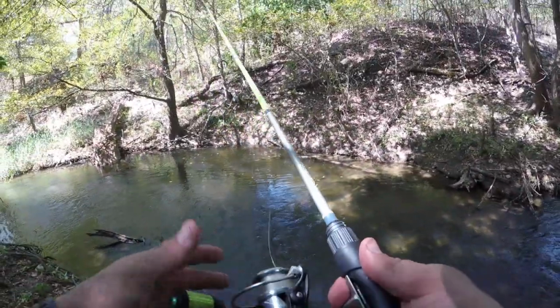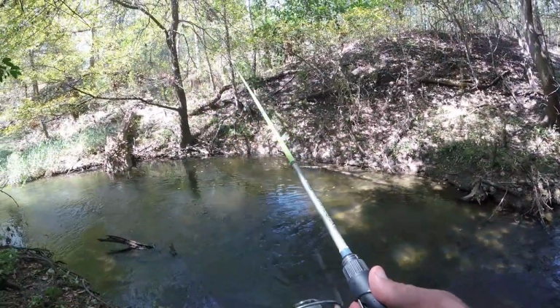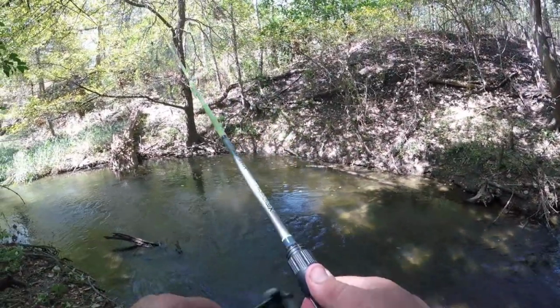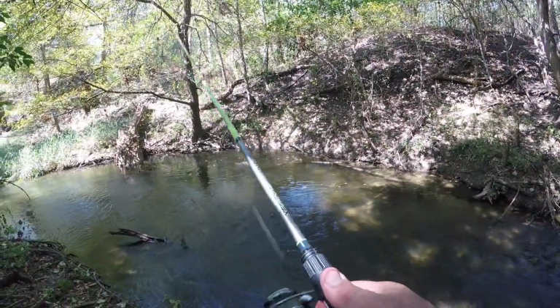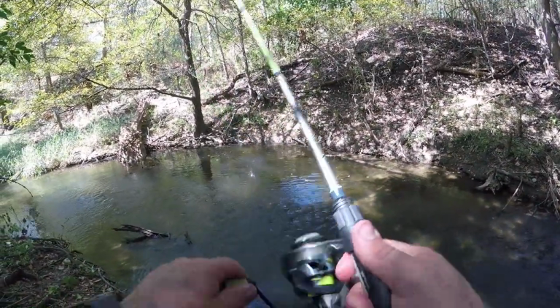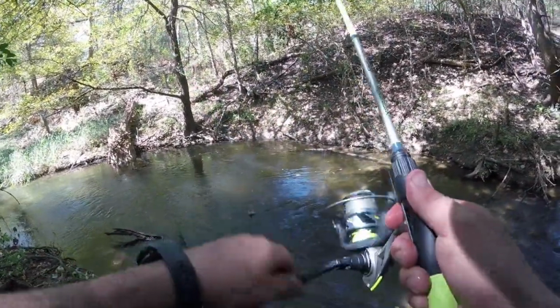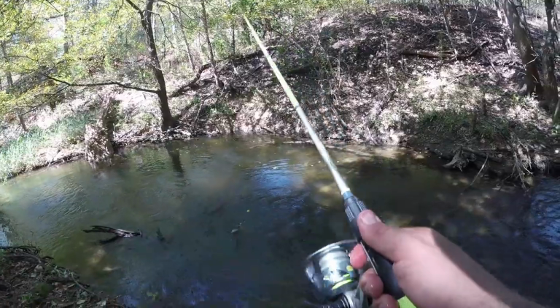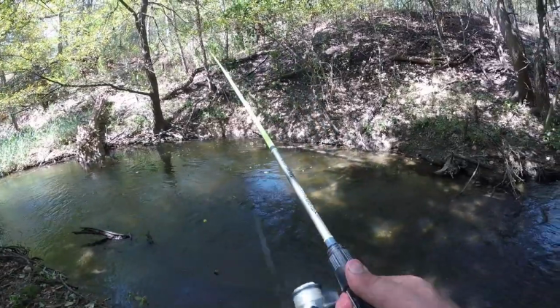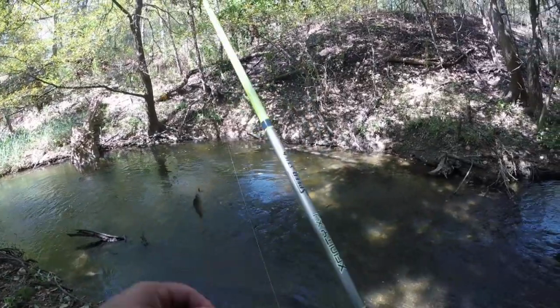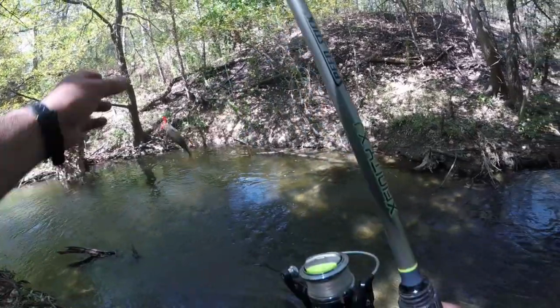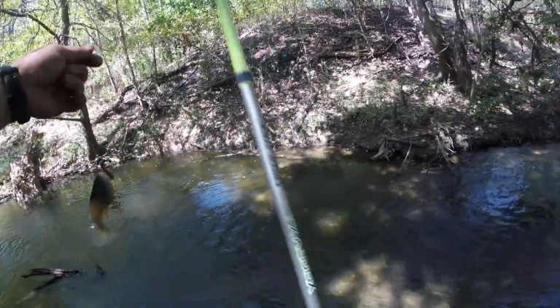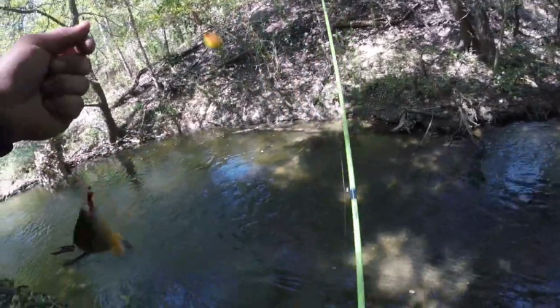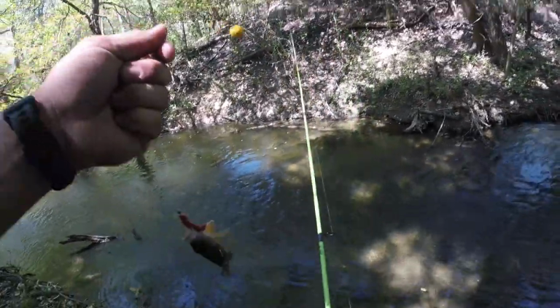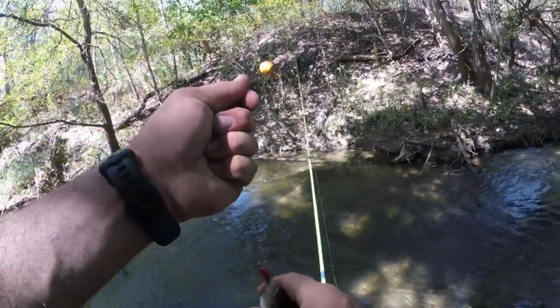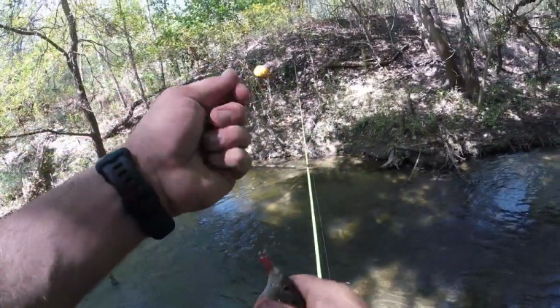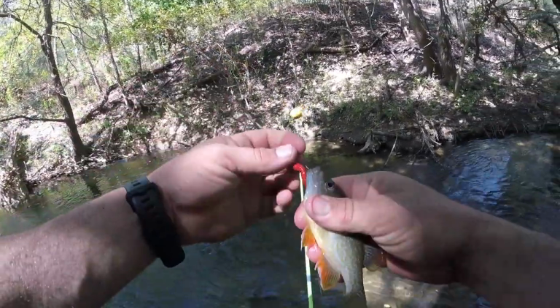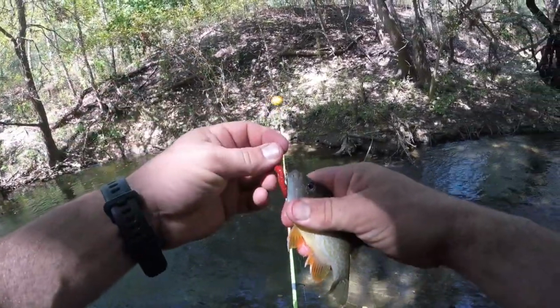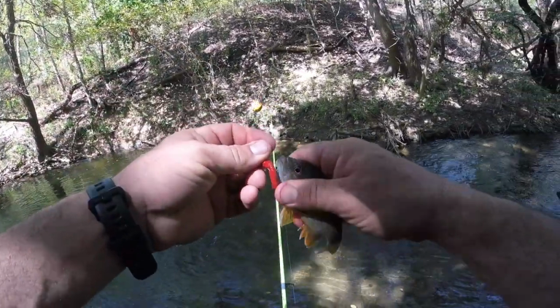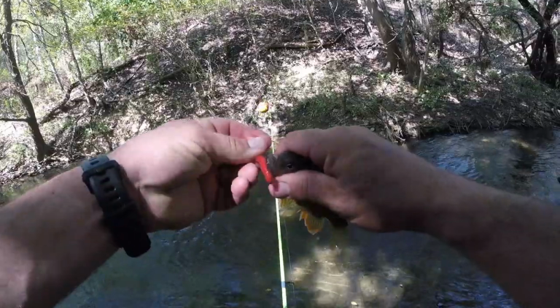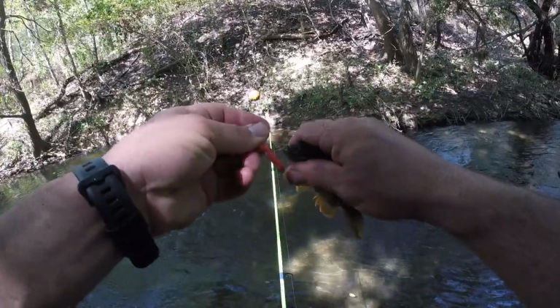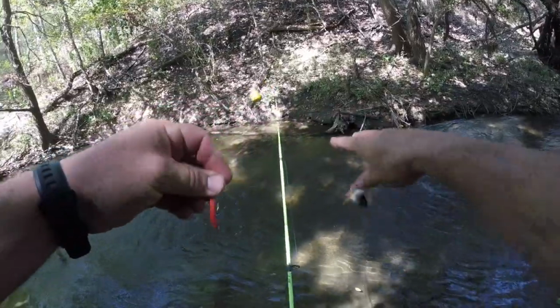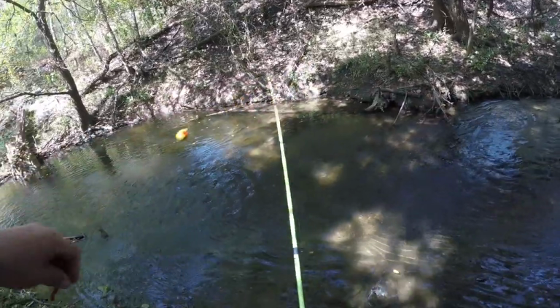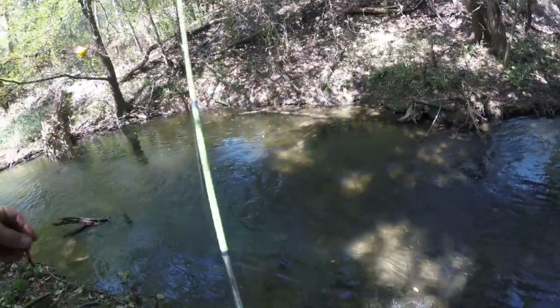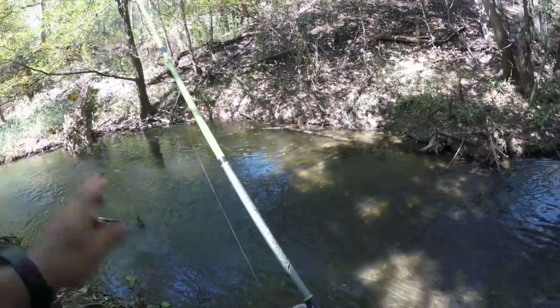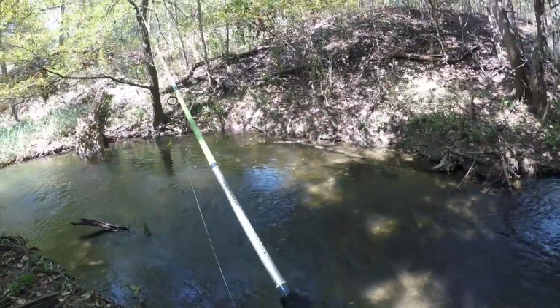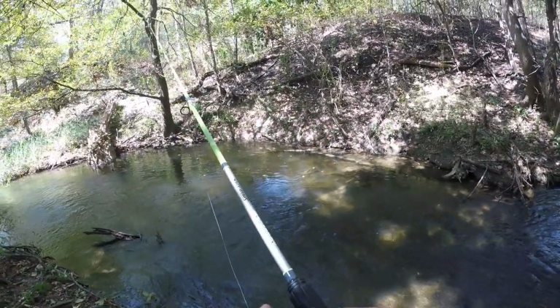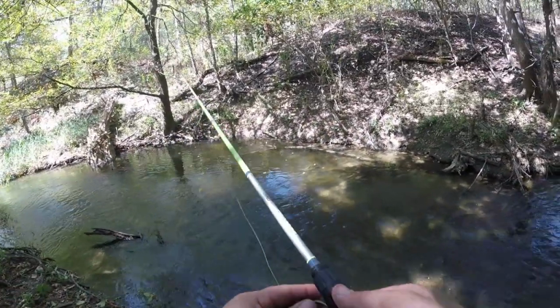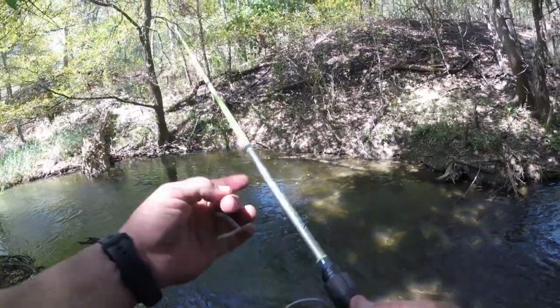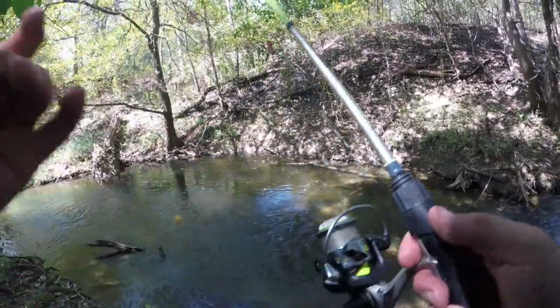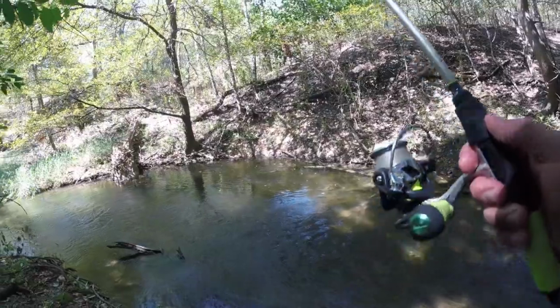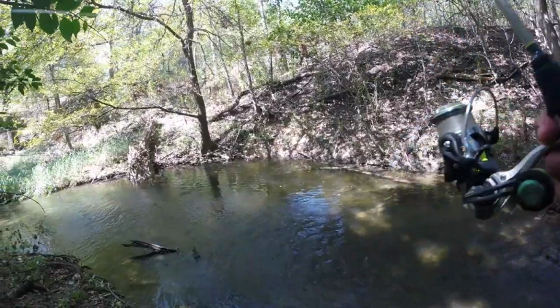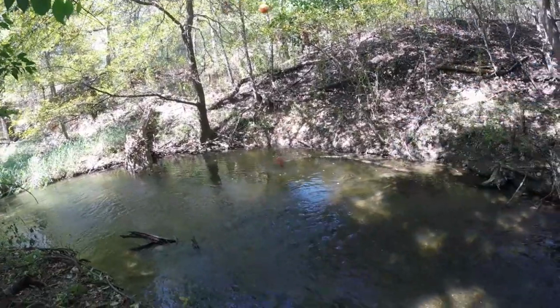Oh, something came and smacked it — the popper! What's that, three casts, three fish? That is one deep little hole right there.